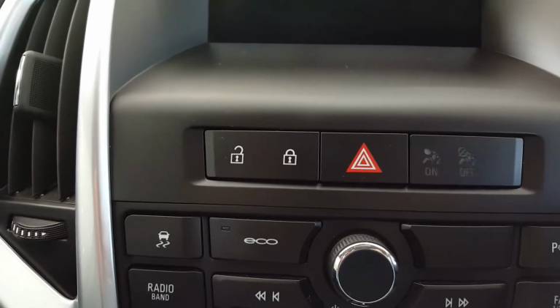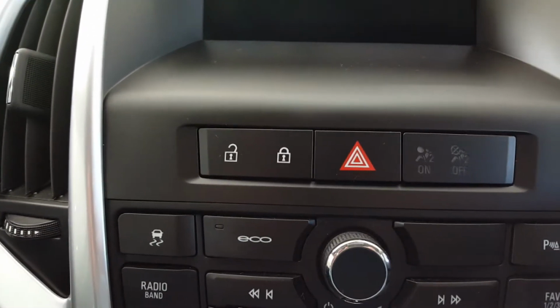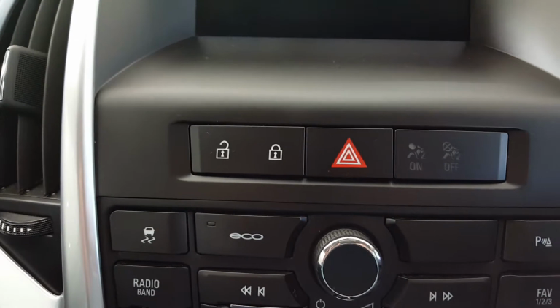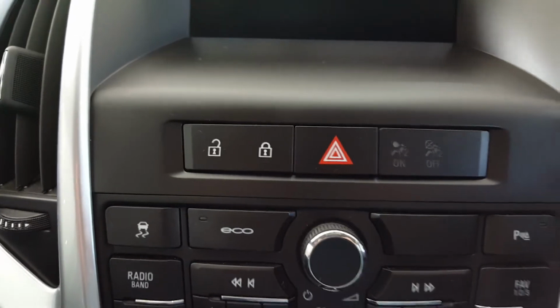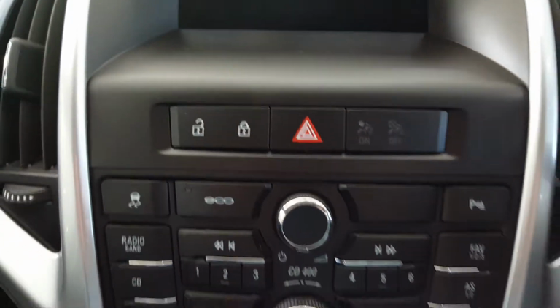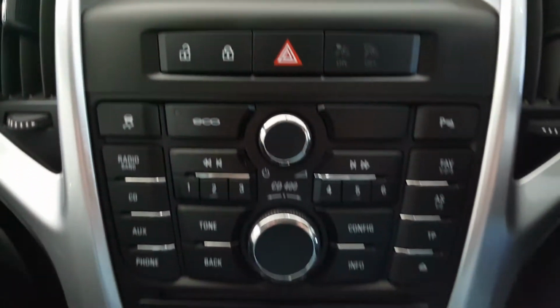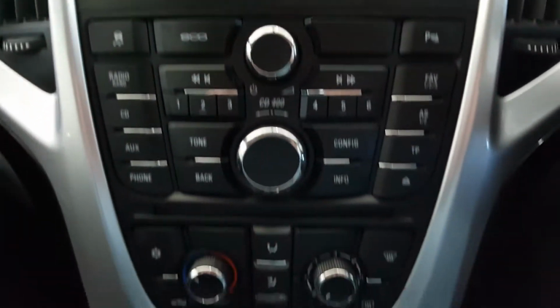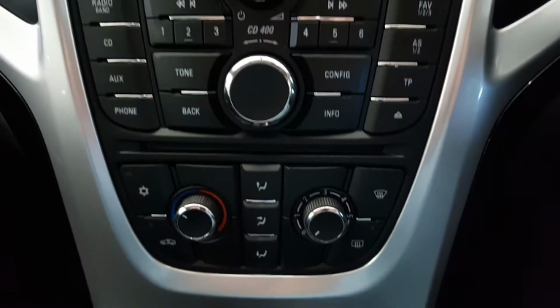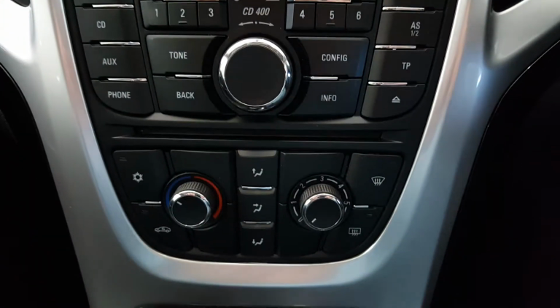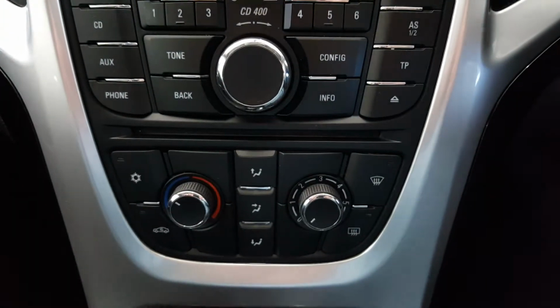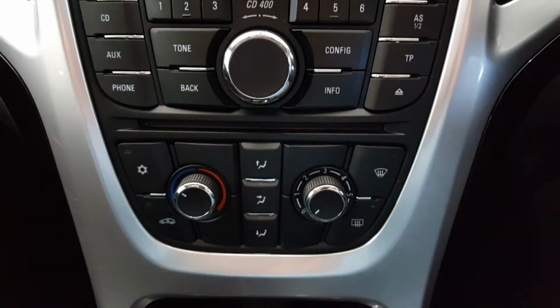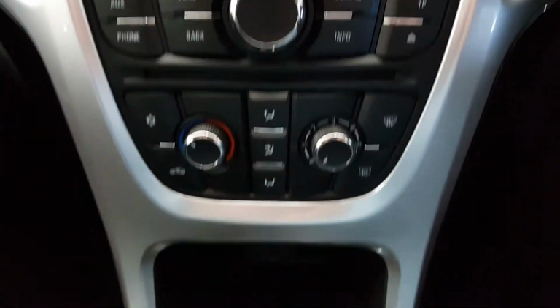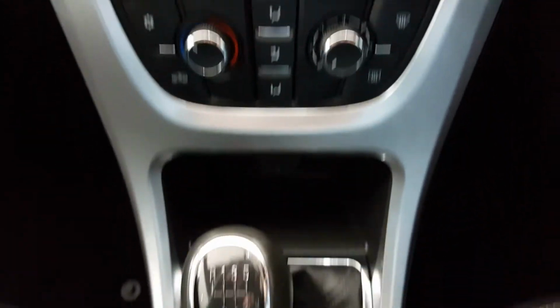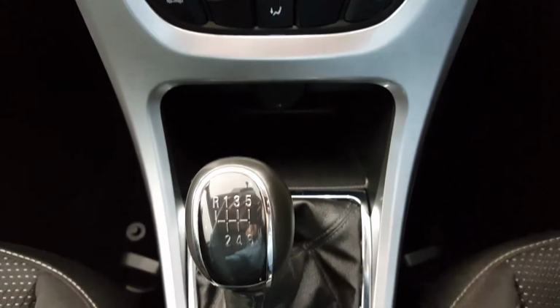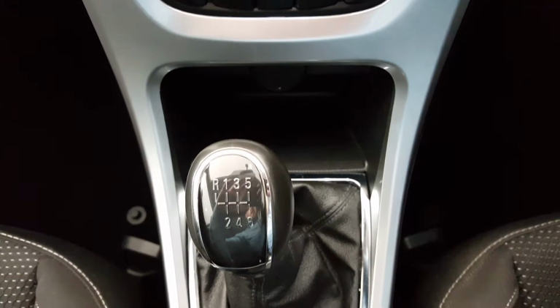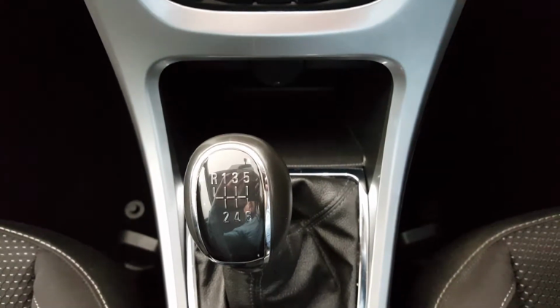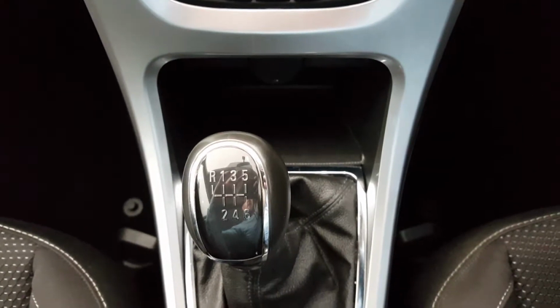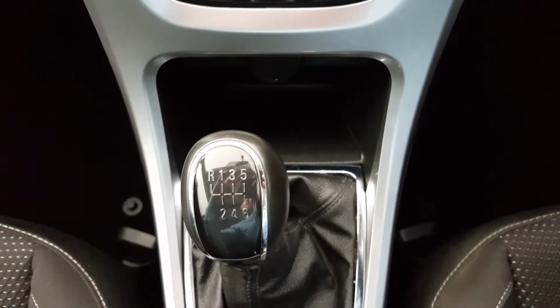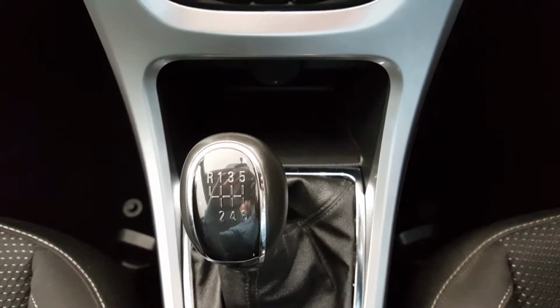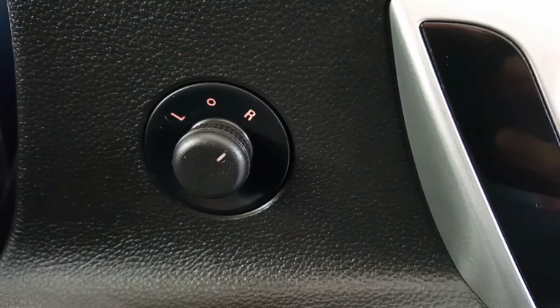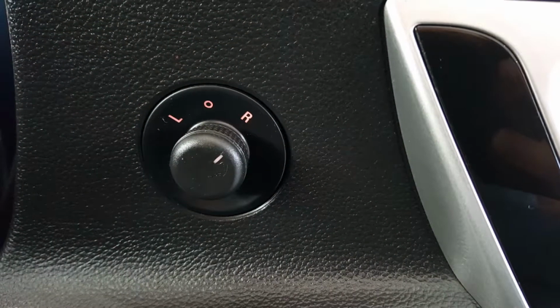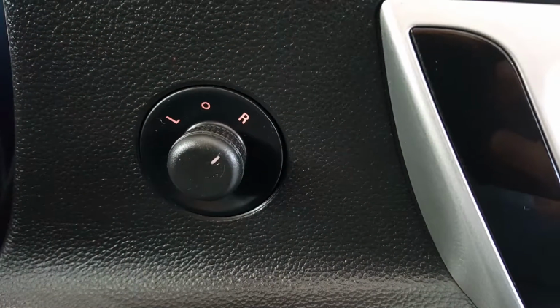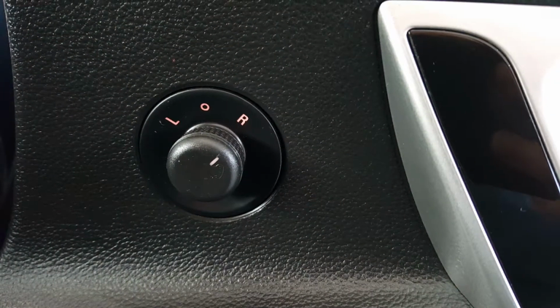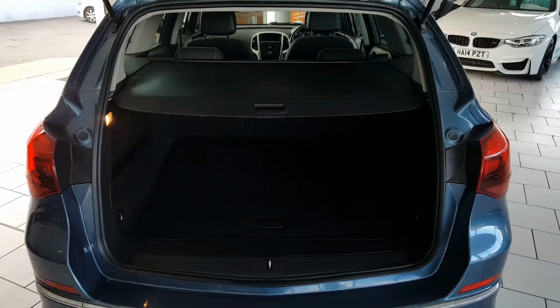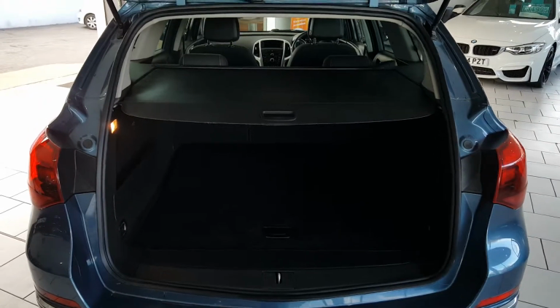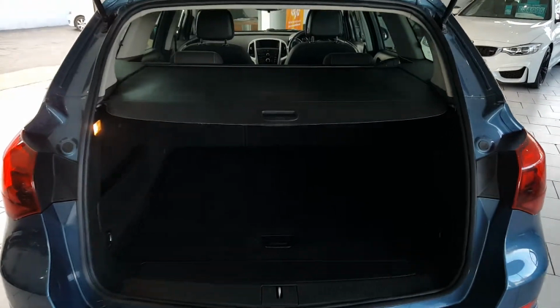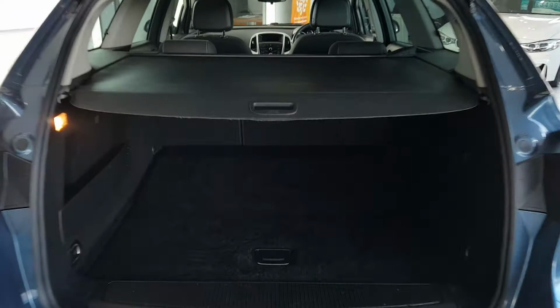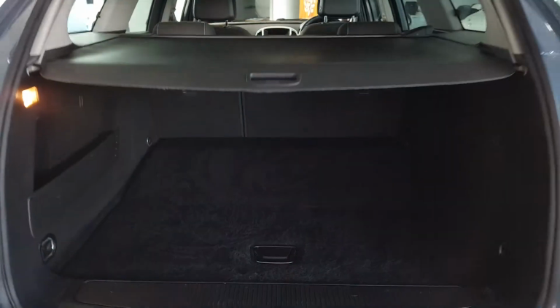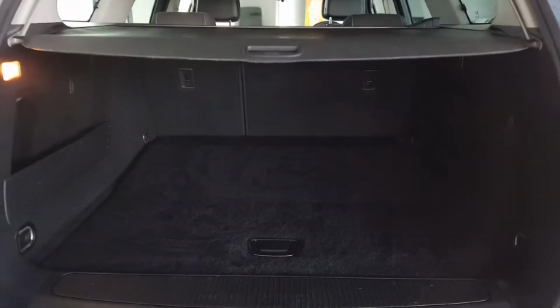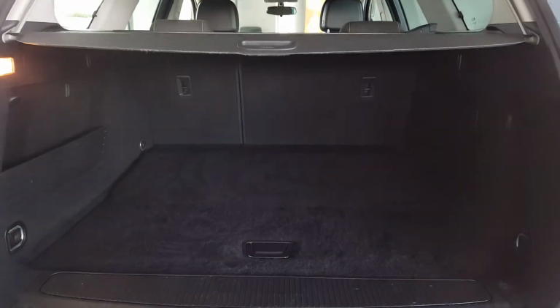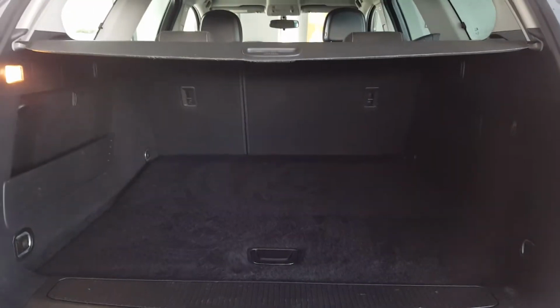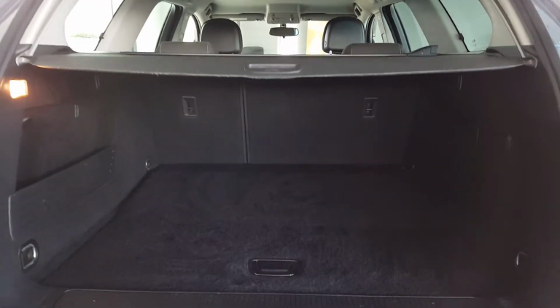It also features eco settings, air conditioning, a 6-speed gearbox, and power mirrors. Round the back there's a massive boot with split-folding rear seats for additional storage.